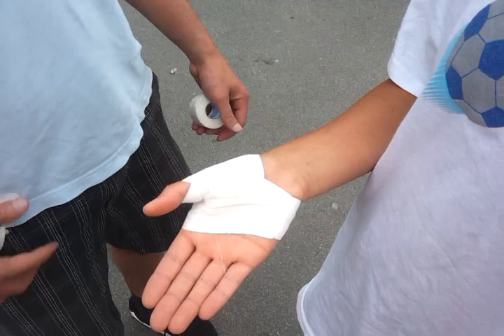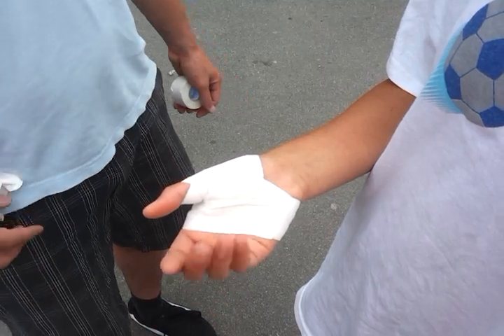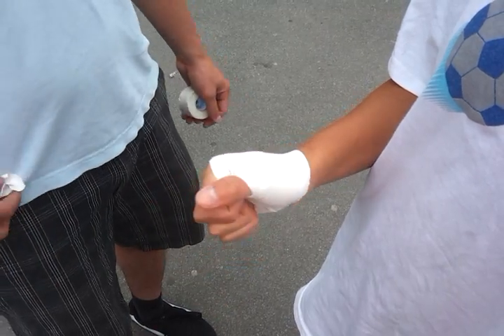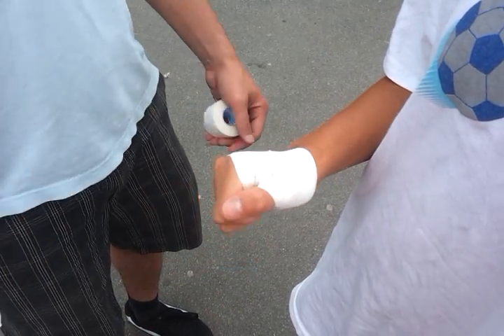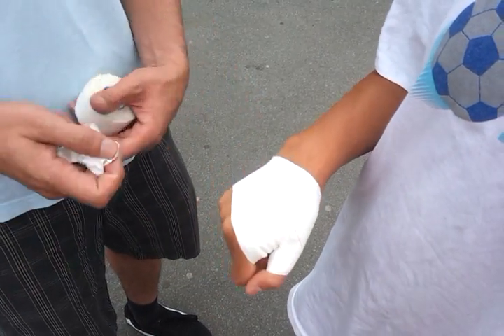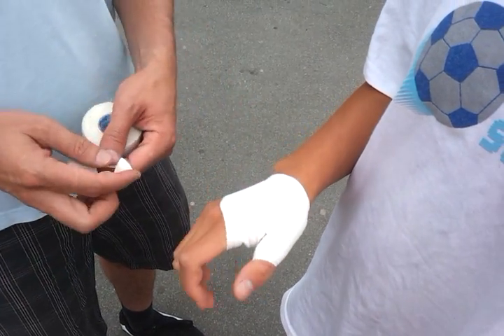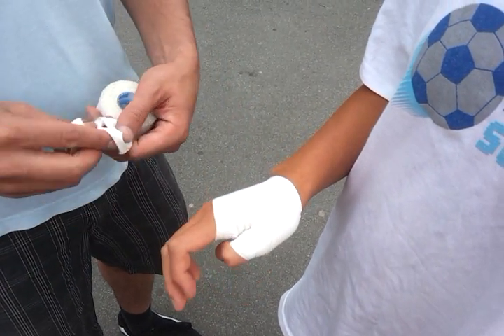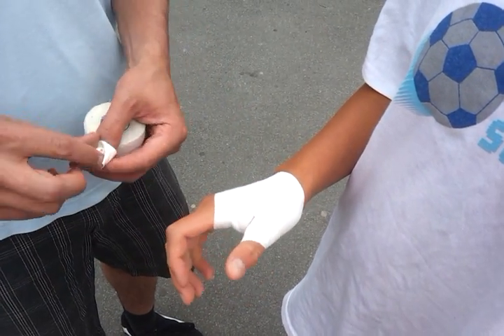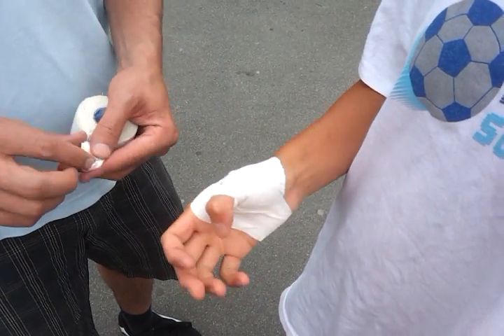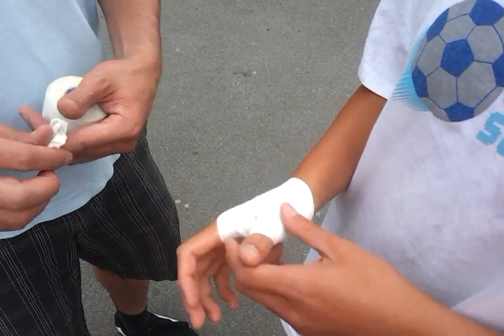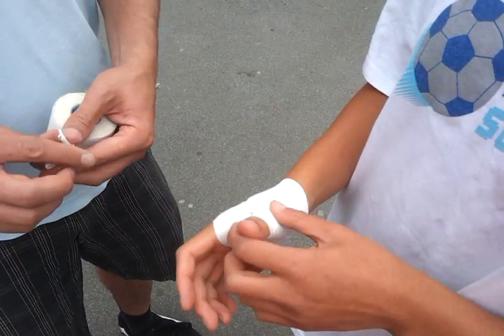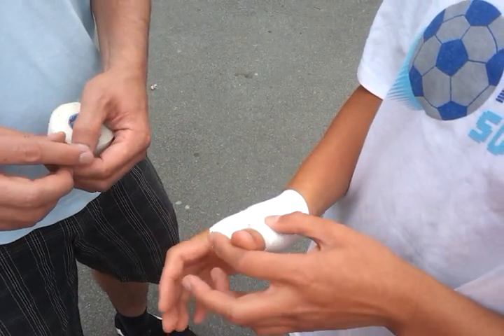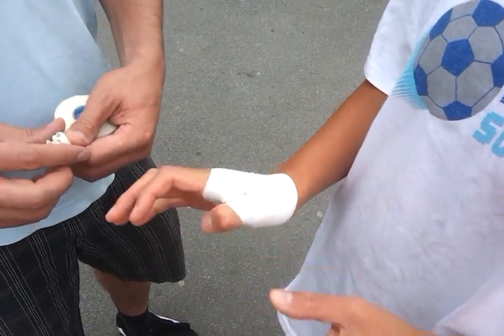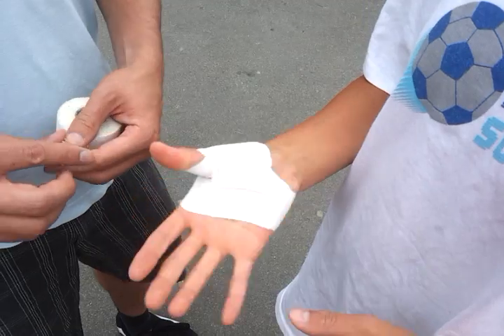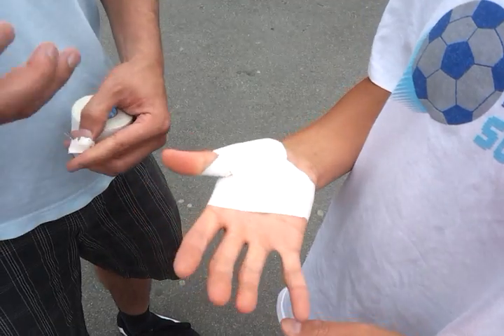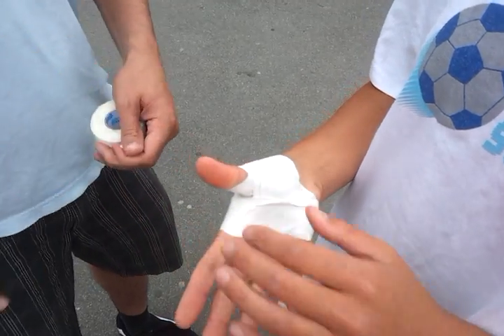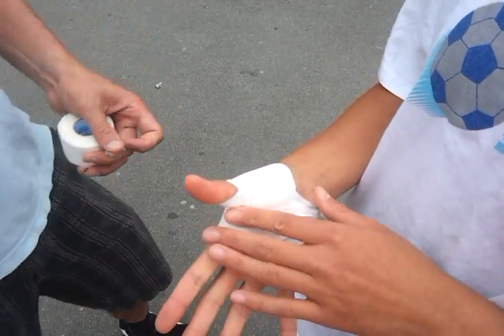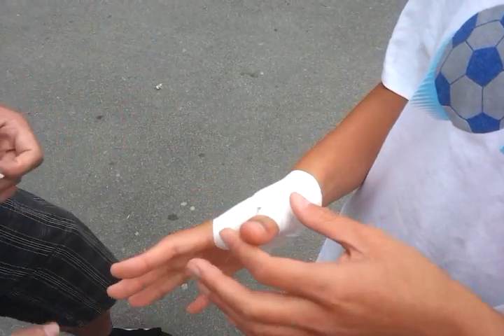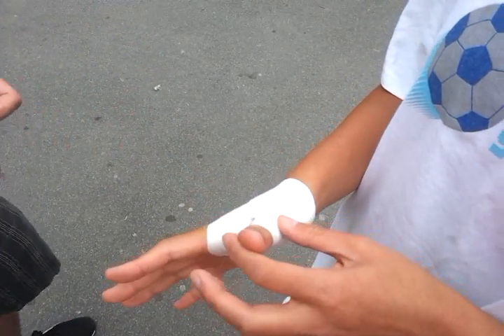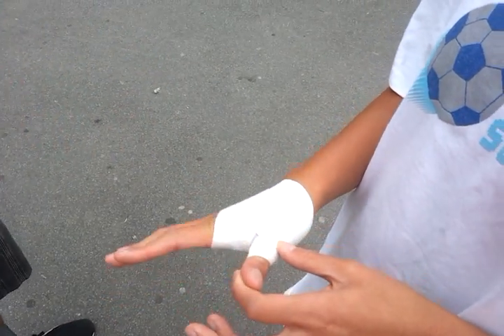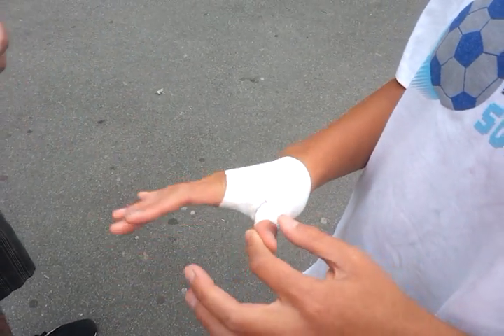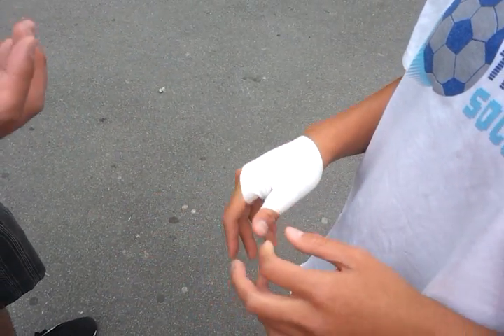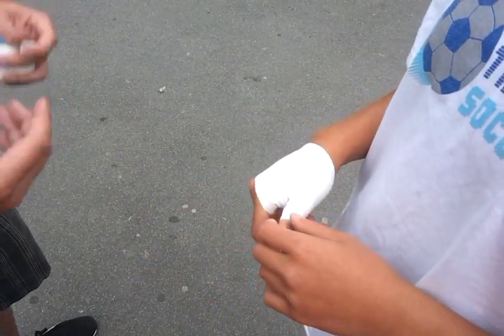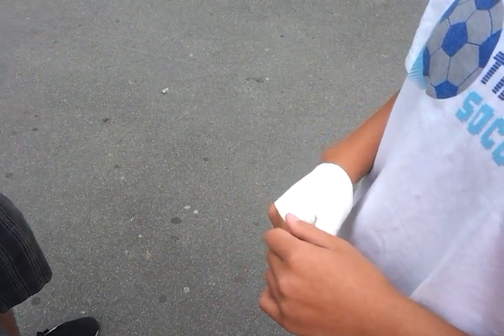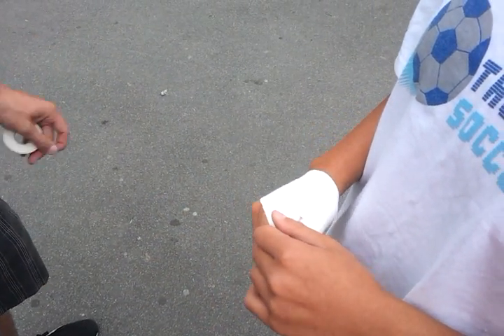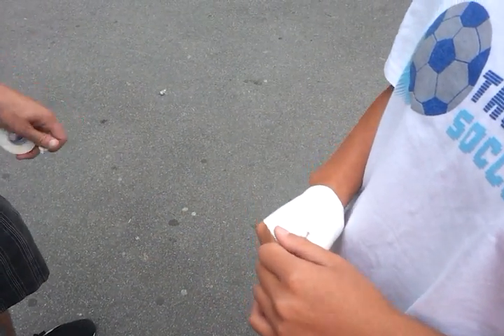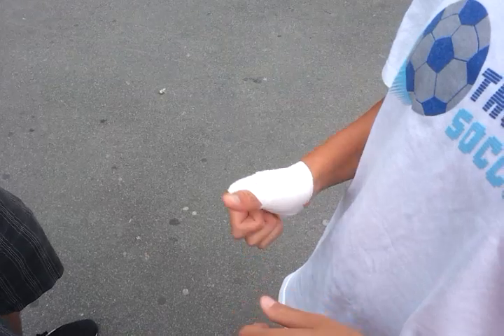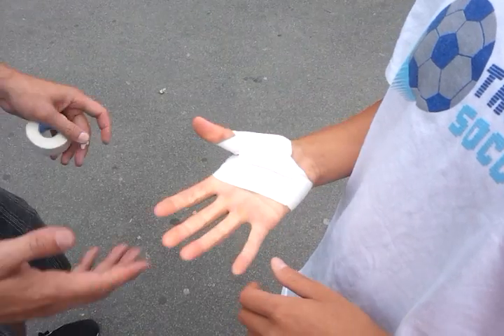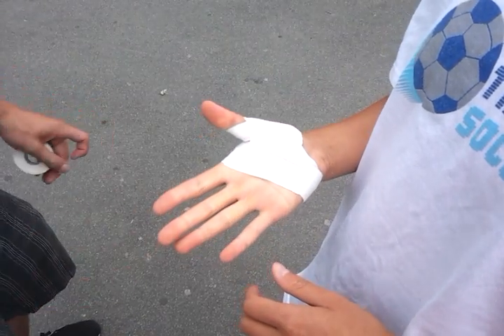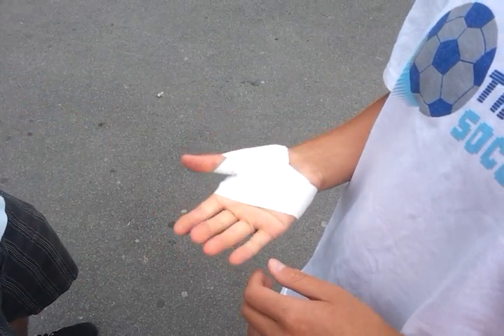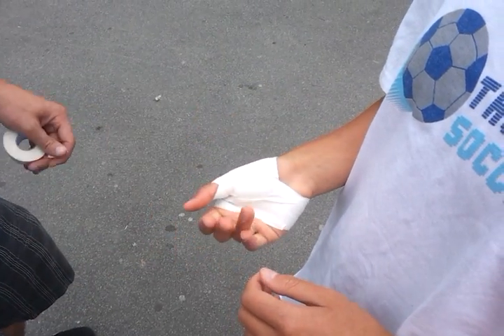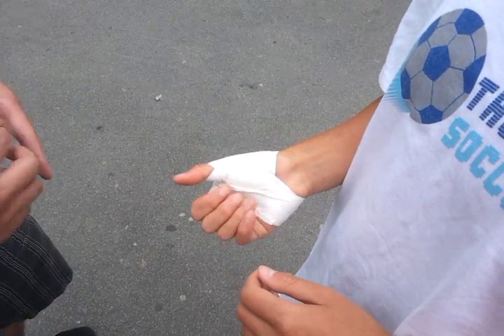So you're going to be okay. How's it feel? Feels better. It's a lot of tape. The first time you do it, usually people are like, wow, that's a lot of tape. But that's how it's supposed to be.